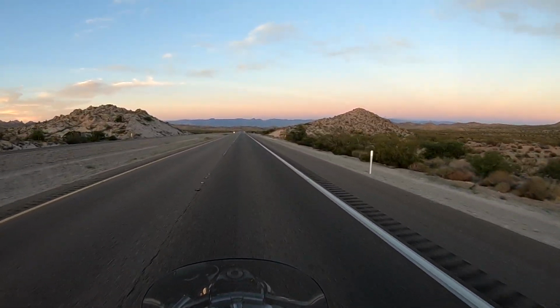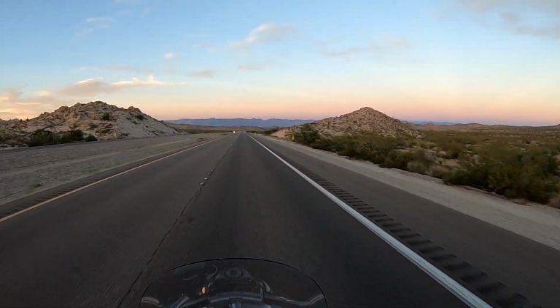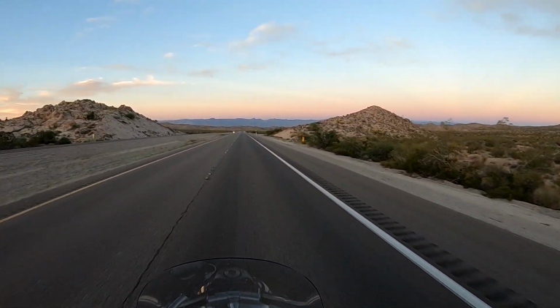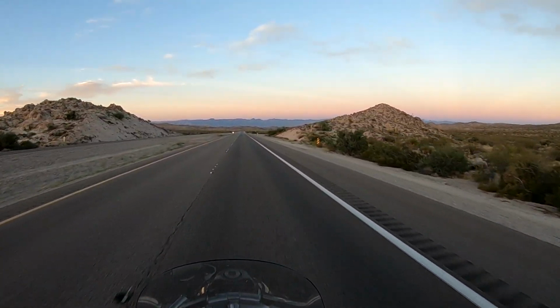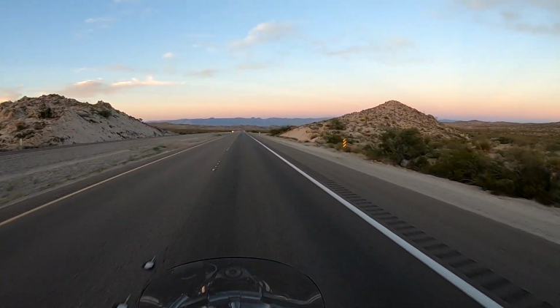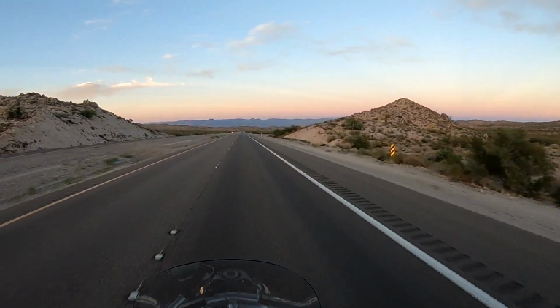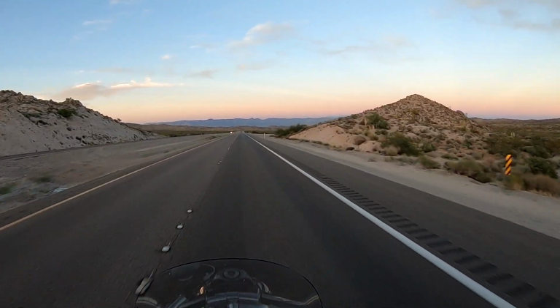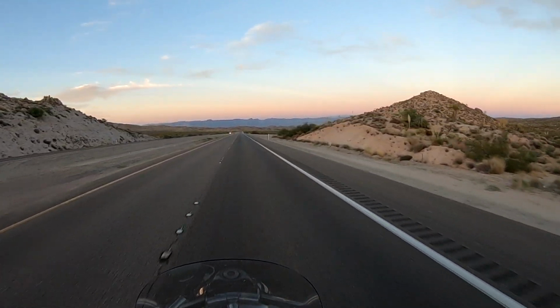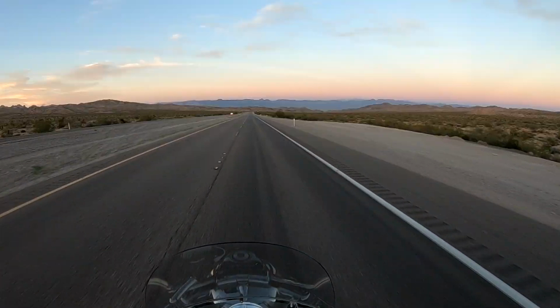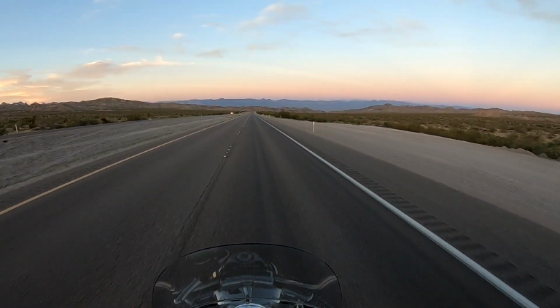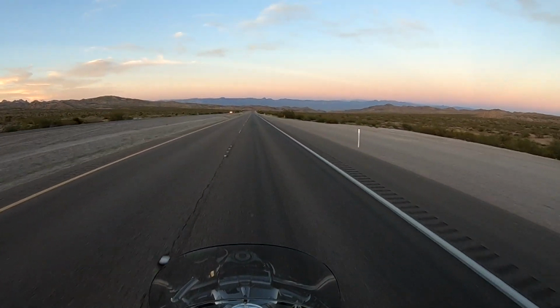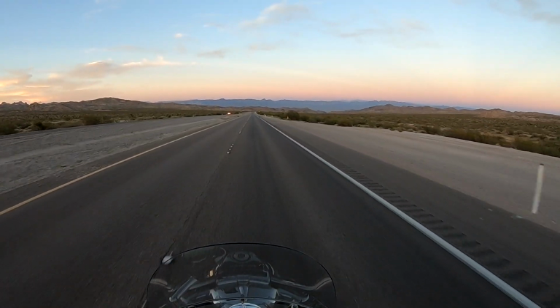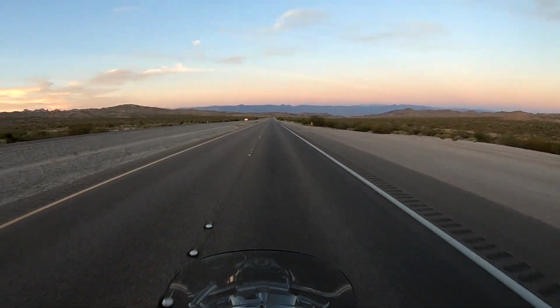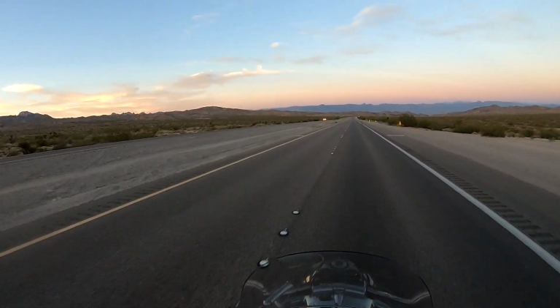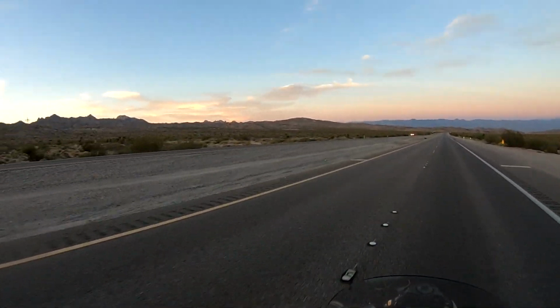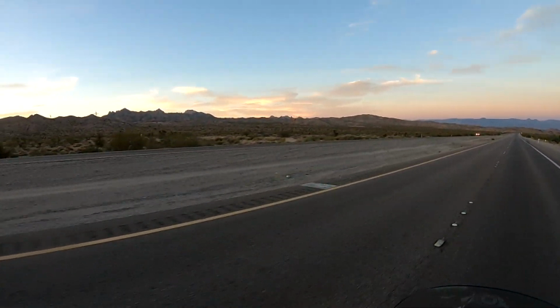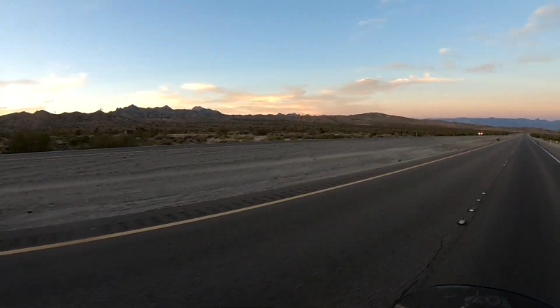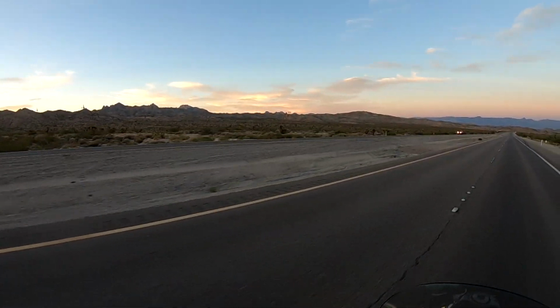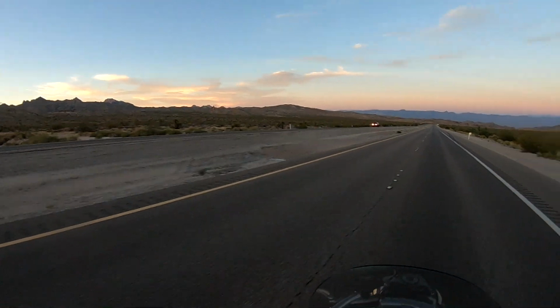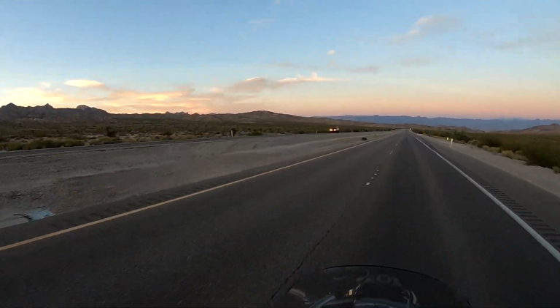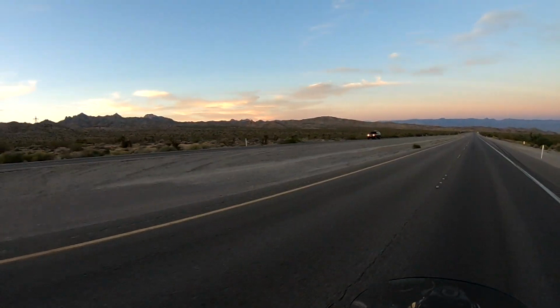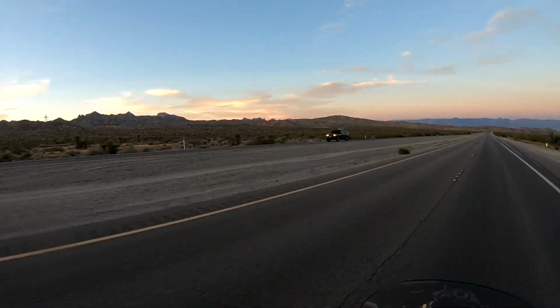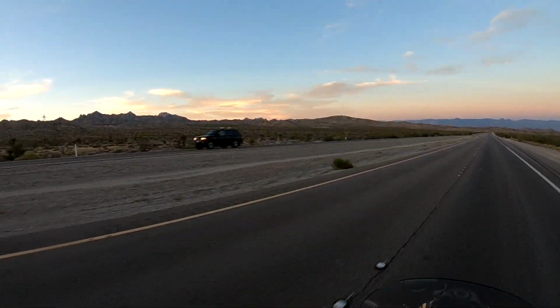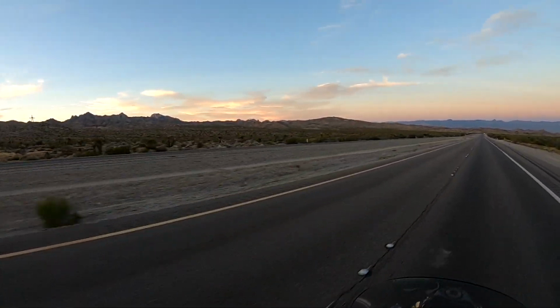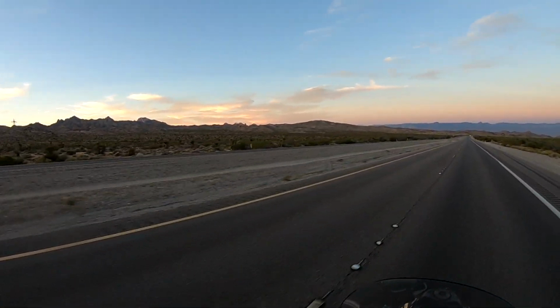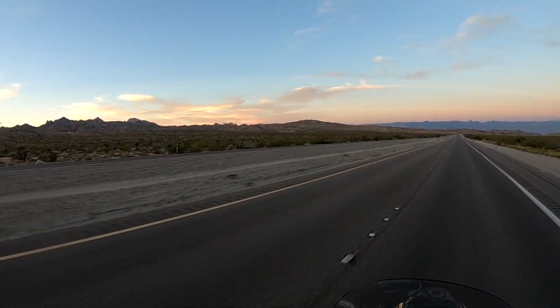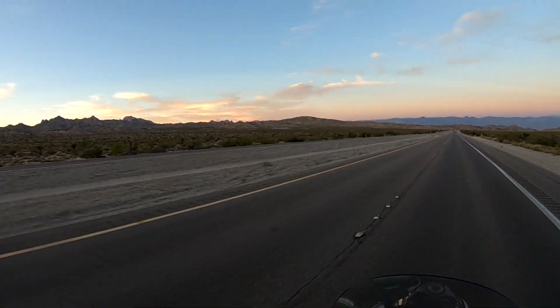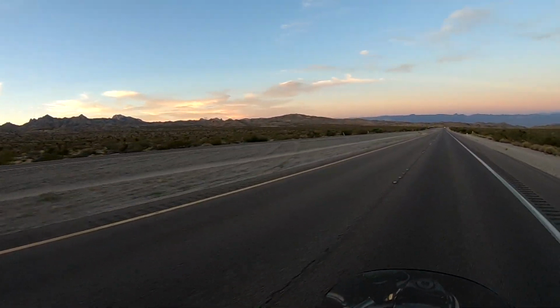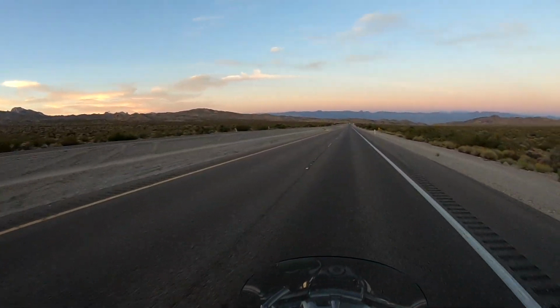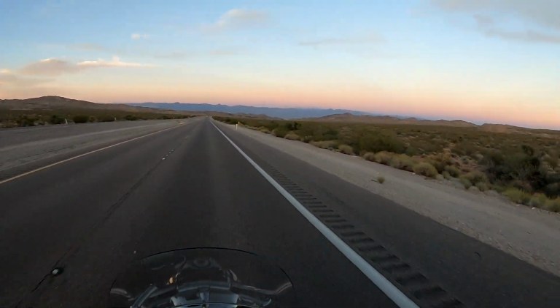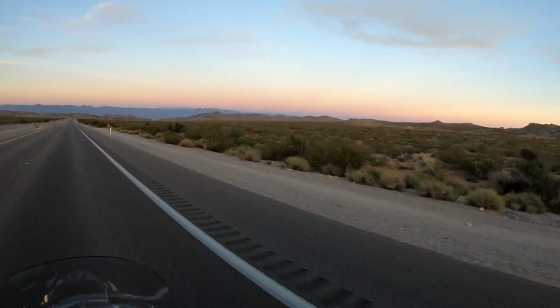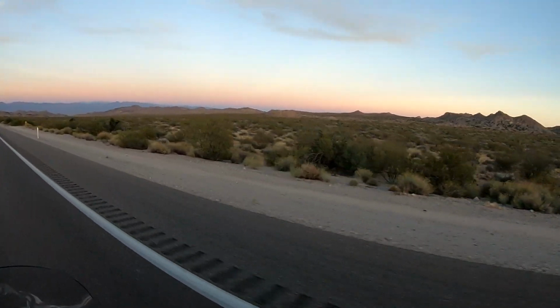We knew there were some mountains west of Kingman in Arizona — the reason we chose to go this route. The more scenic and mountain roads, the better.